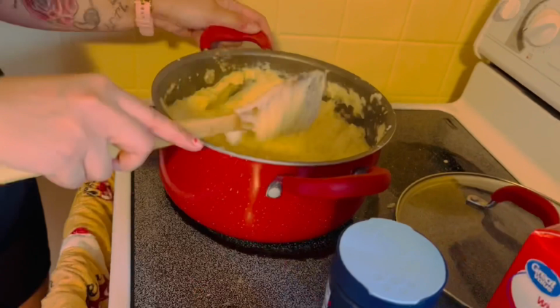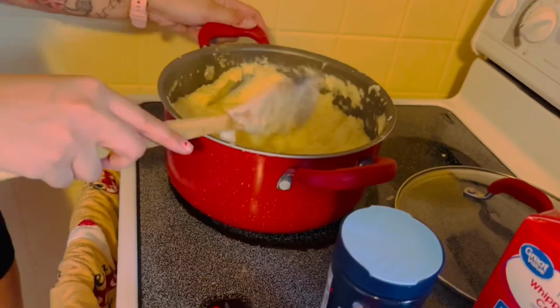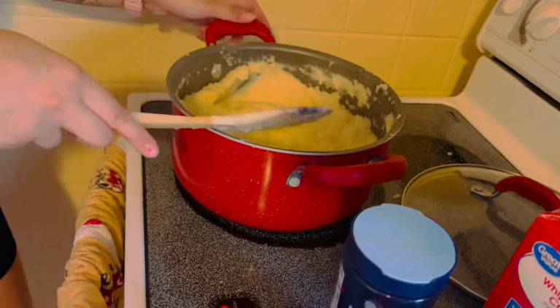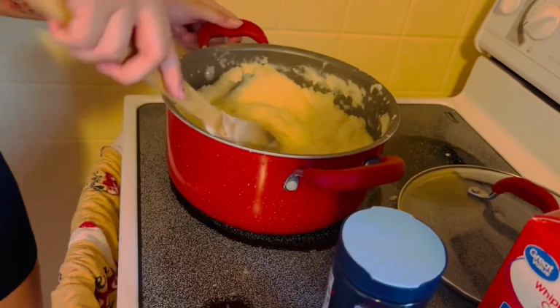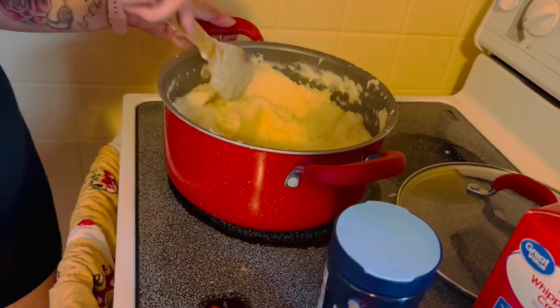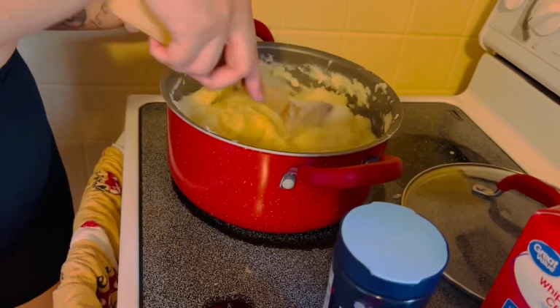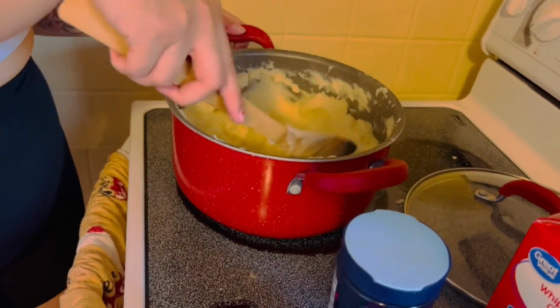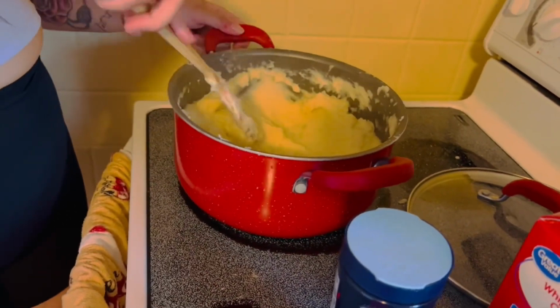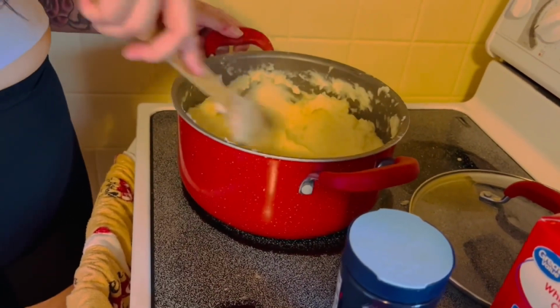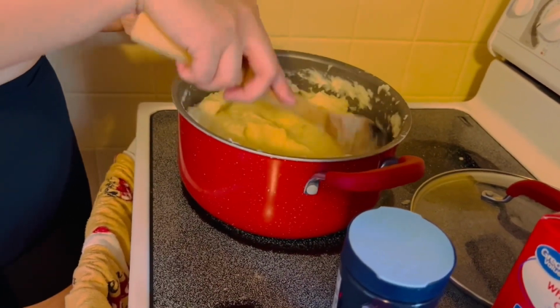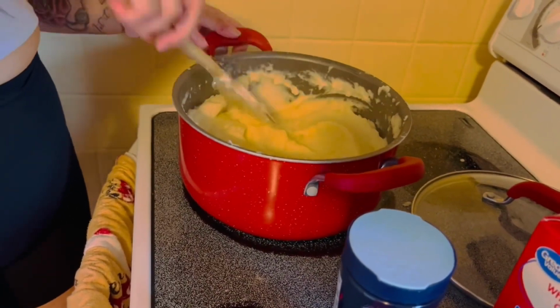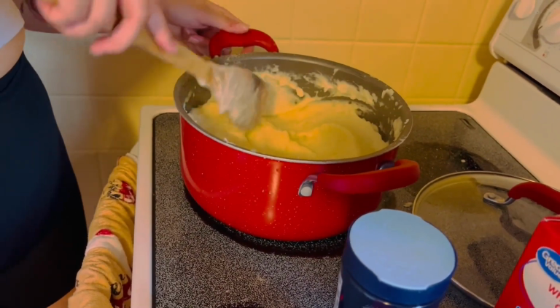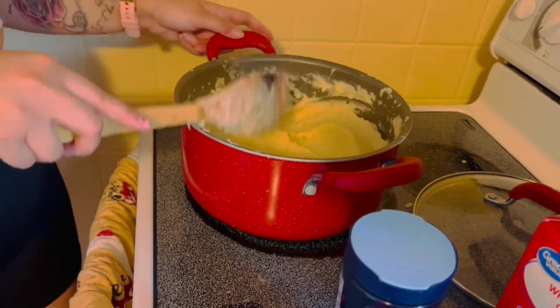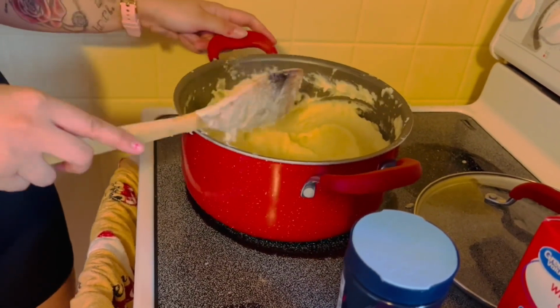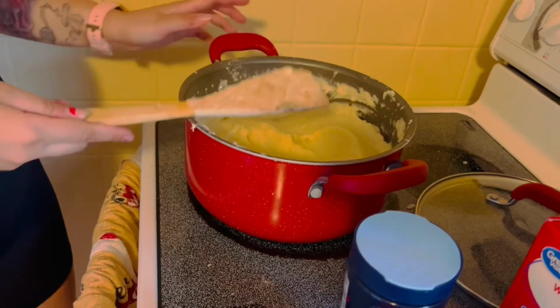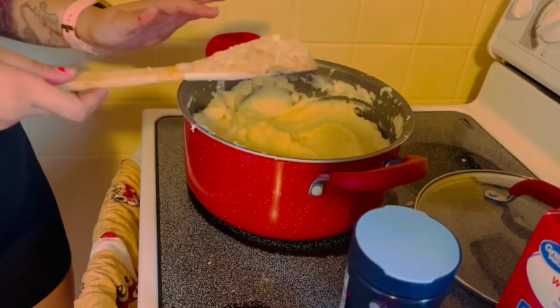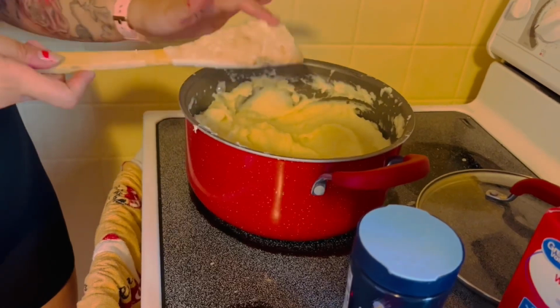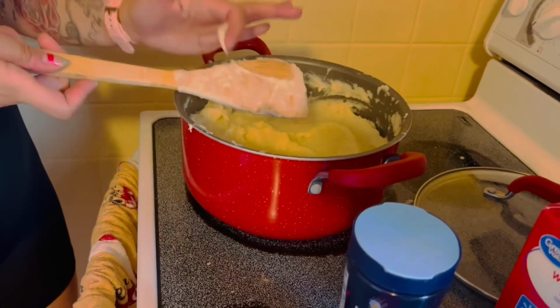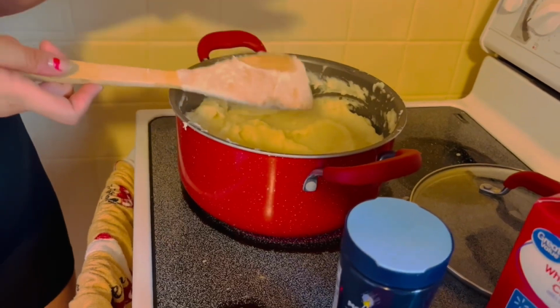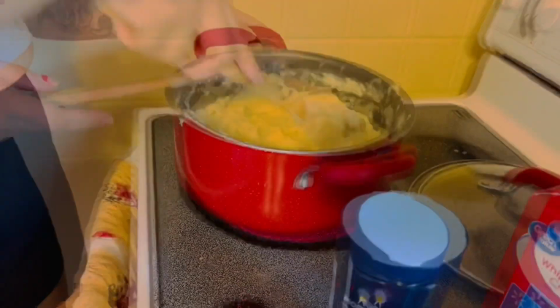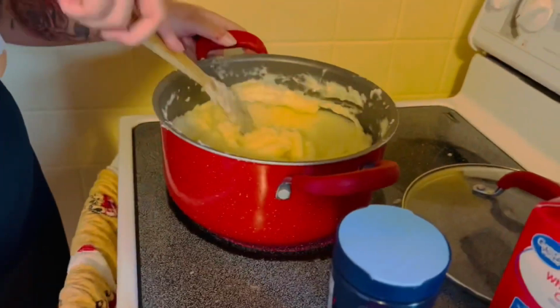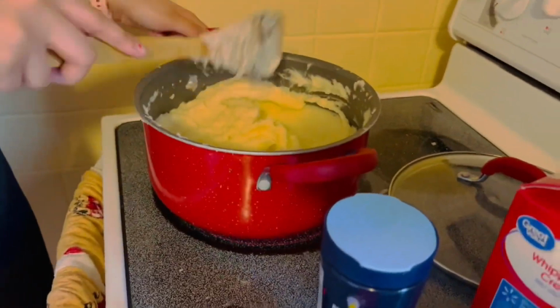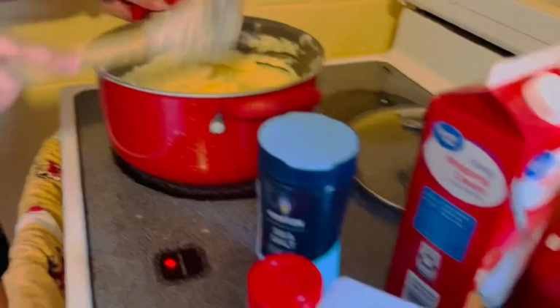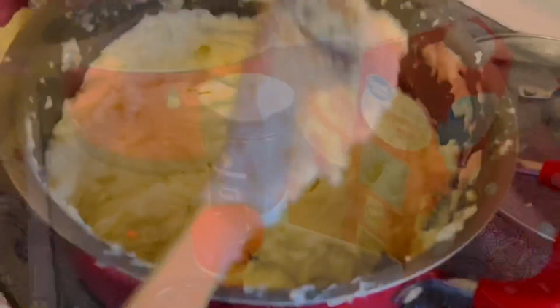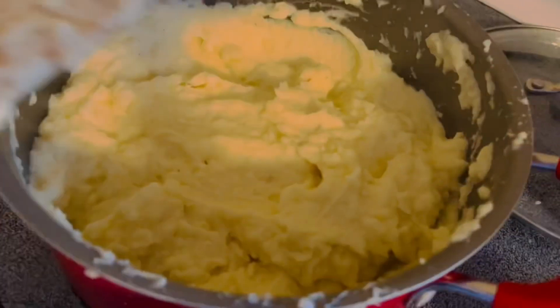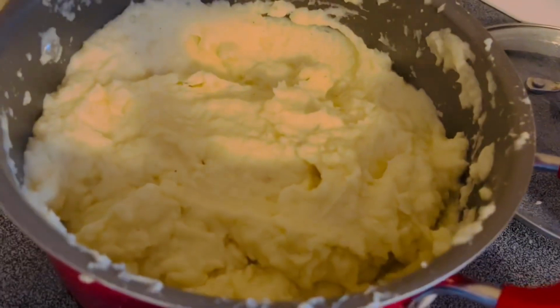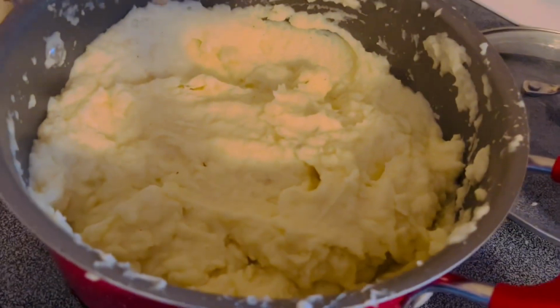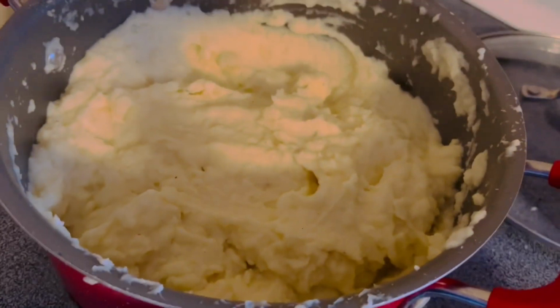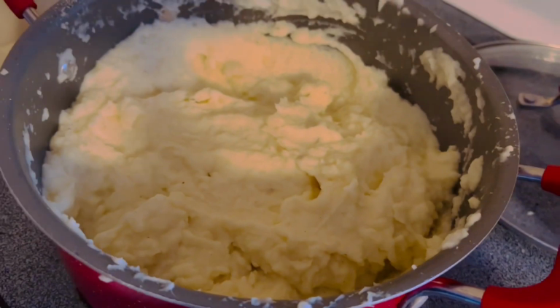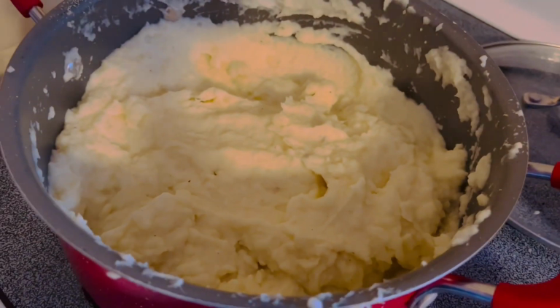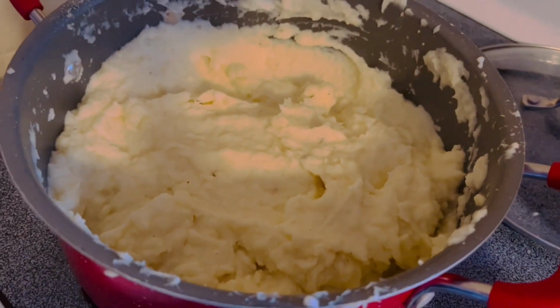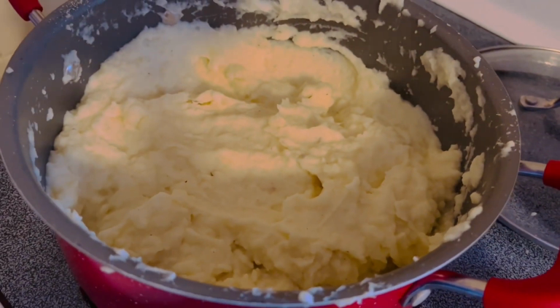You can put some green onion in if you want, but my daughter doesn't like it. Make sure it's nice and fluffy.